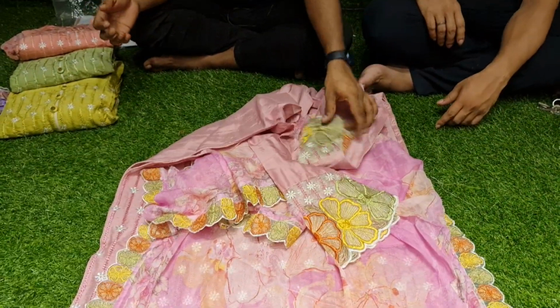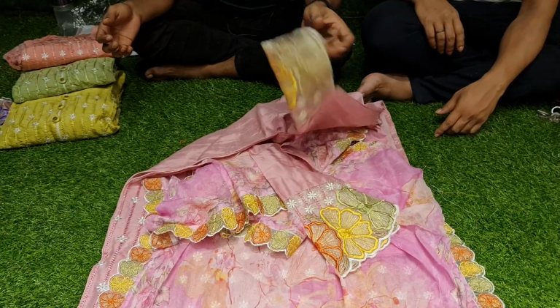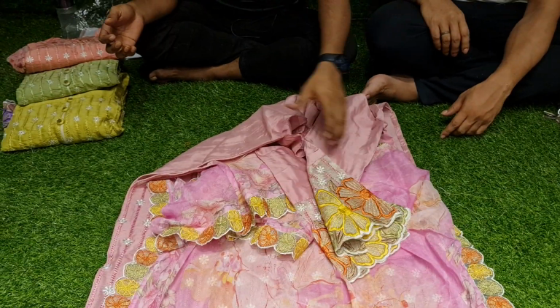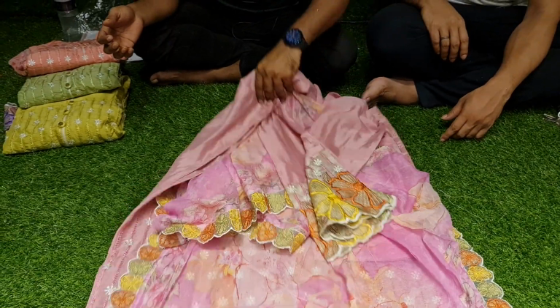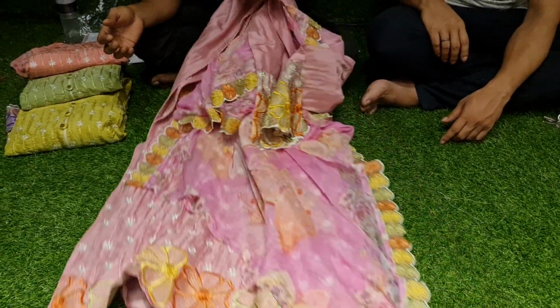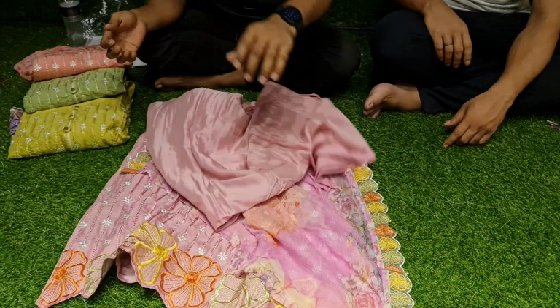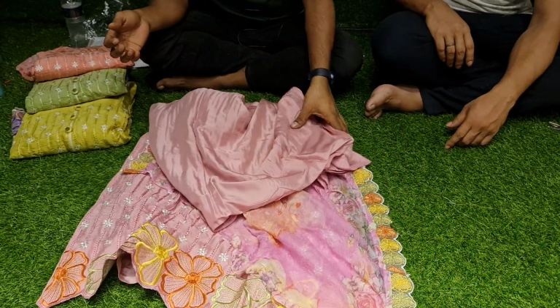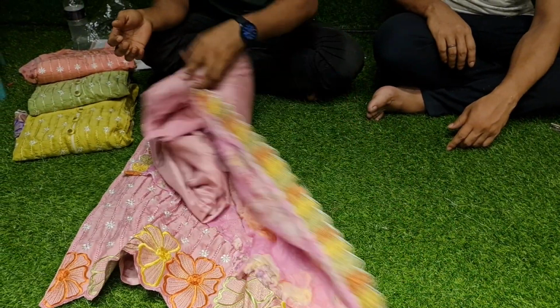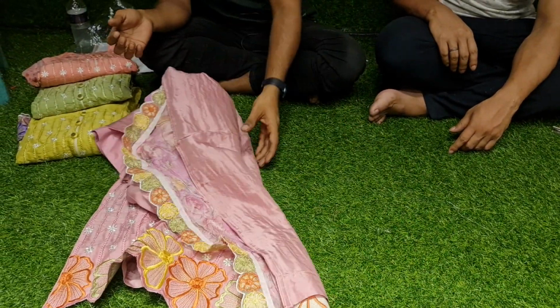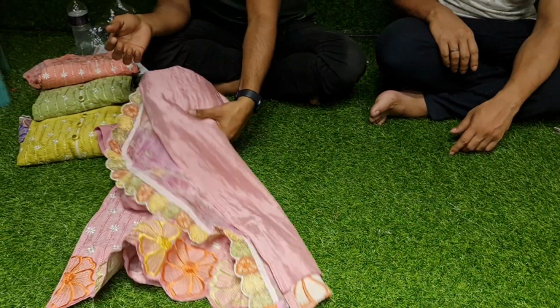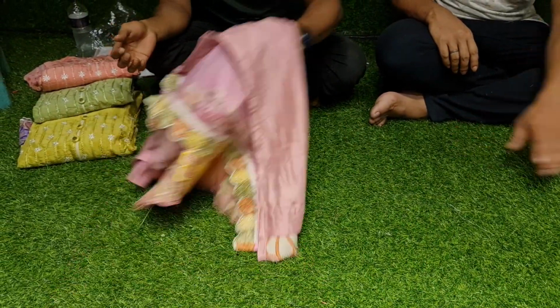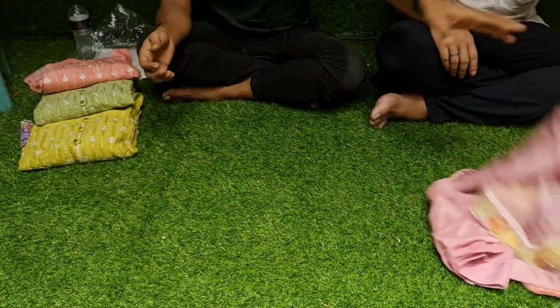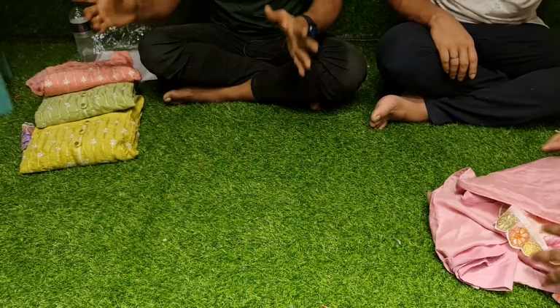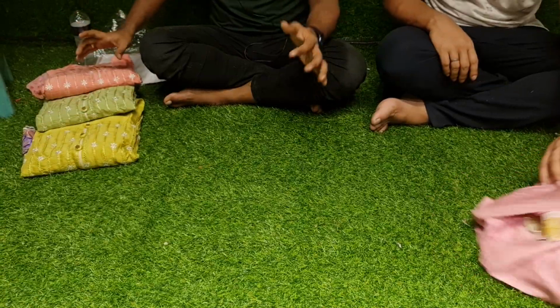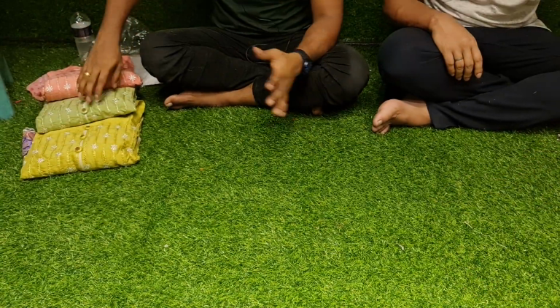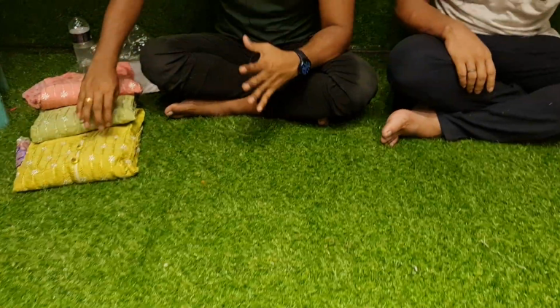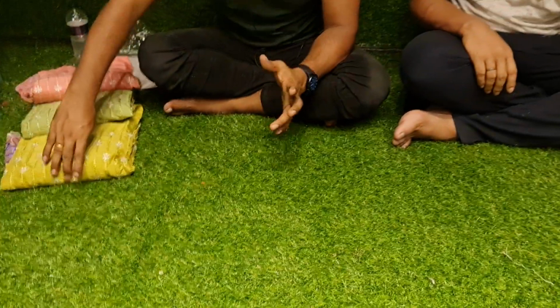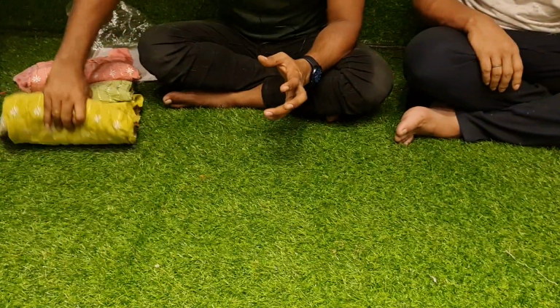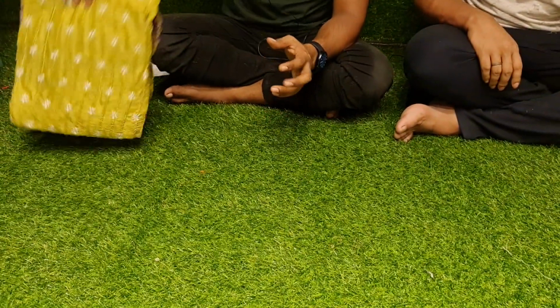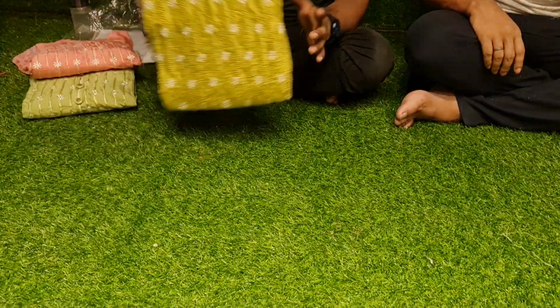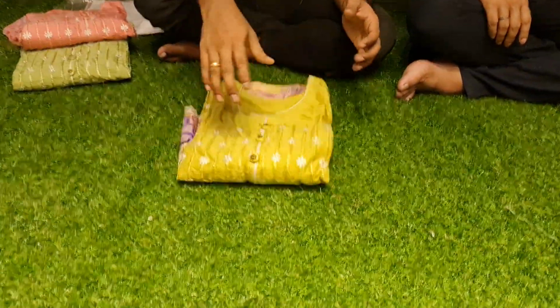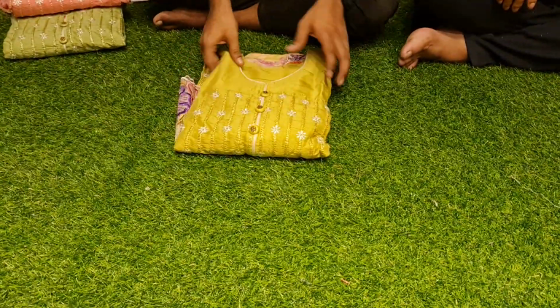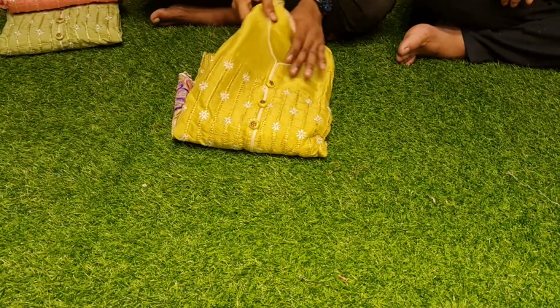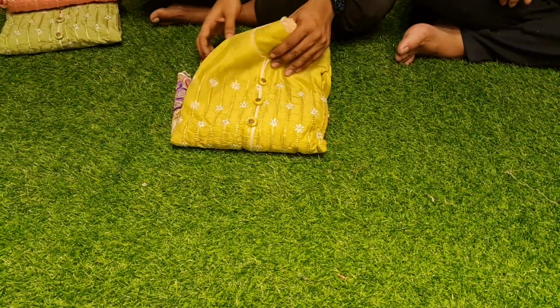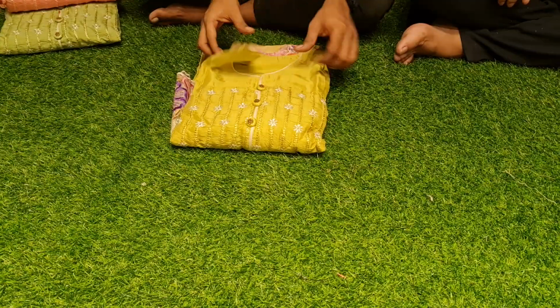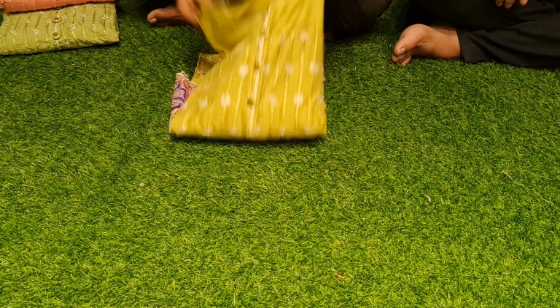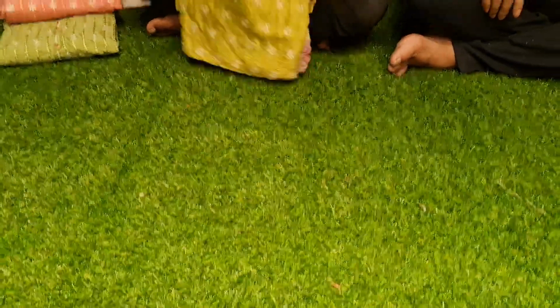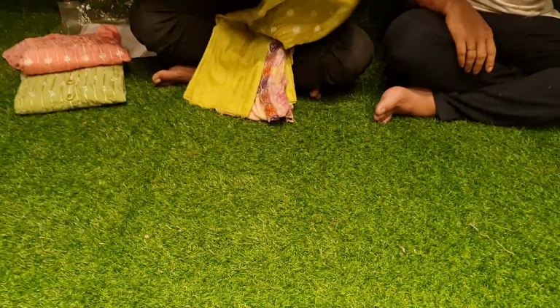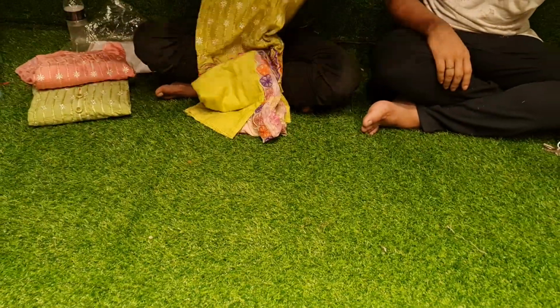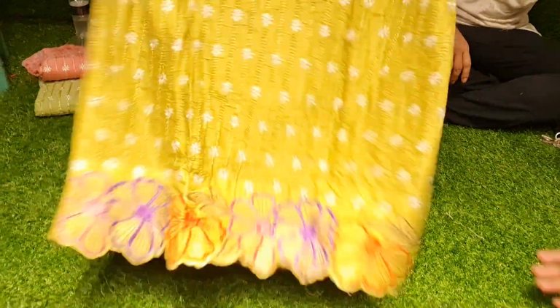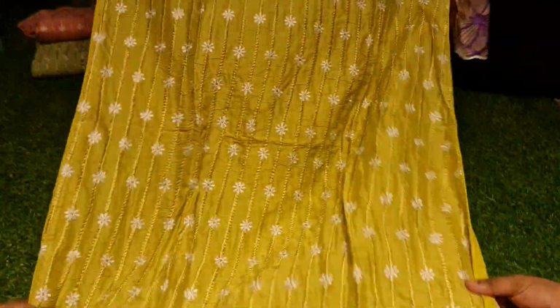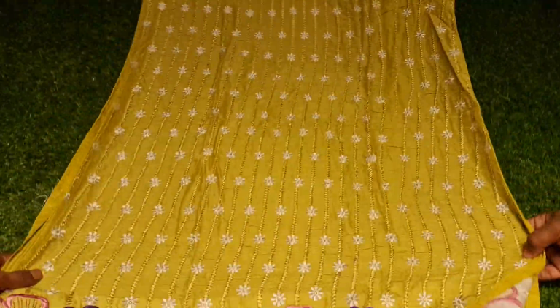We will talk about the color. The color is beautiful — I have a look for the color. It is beautiful. Here you see — this is the lemon green color.